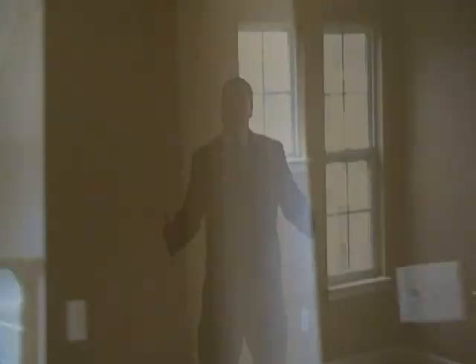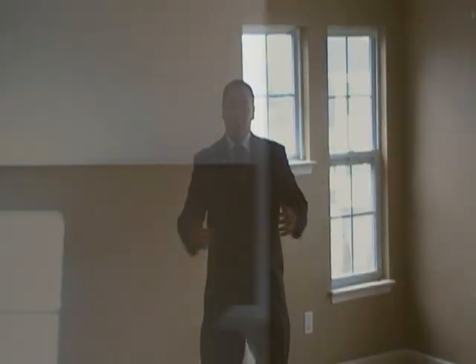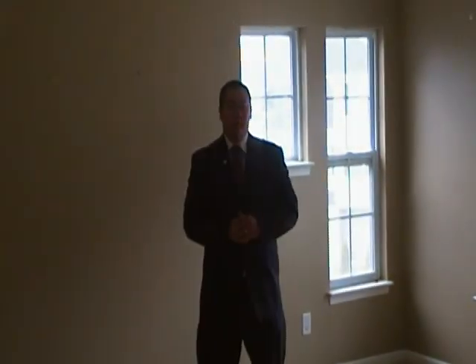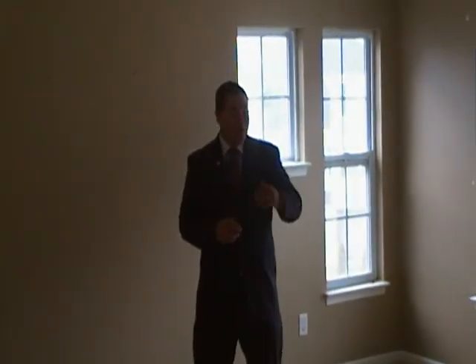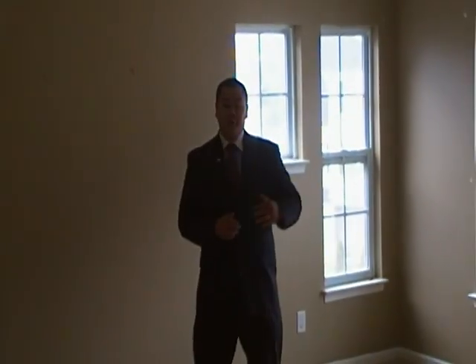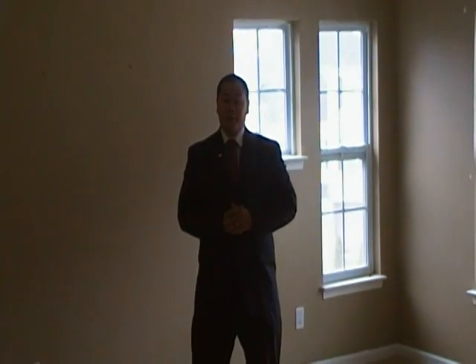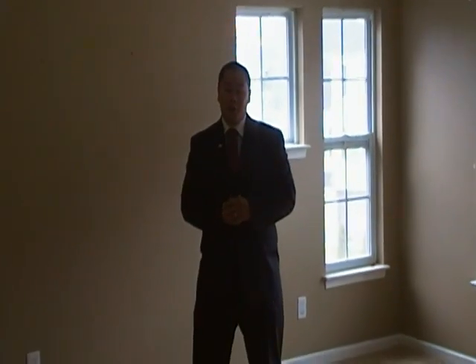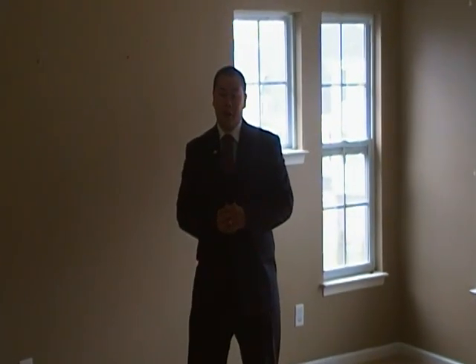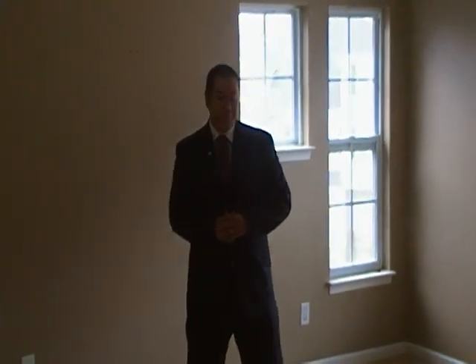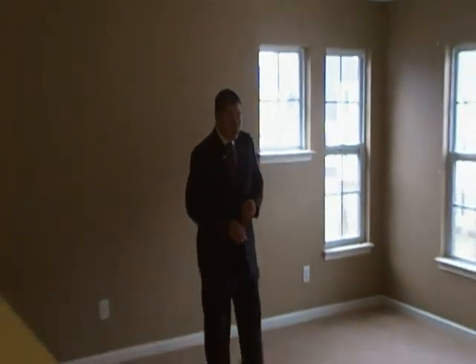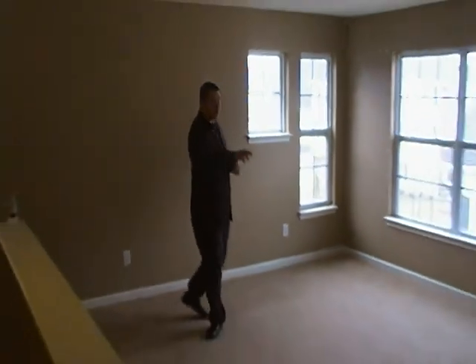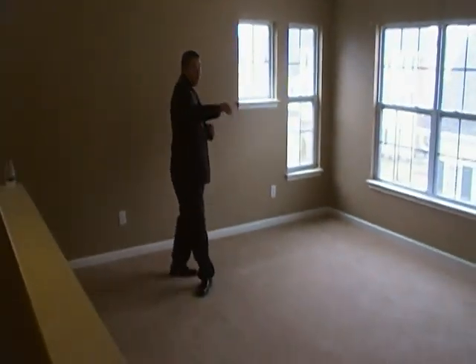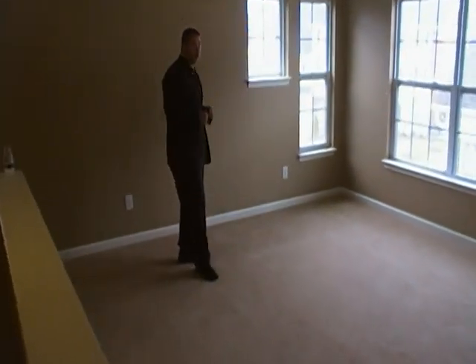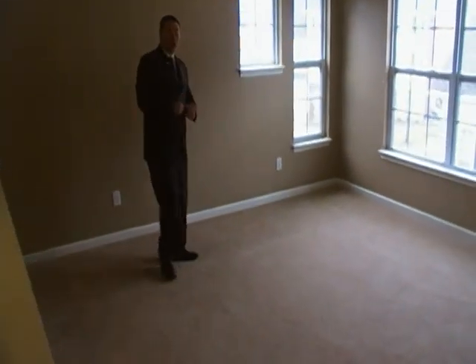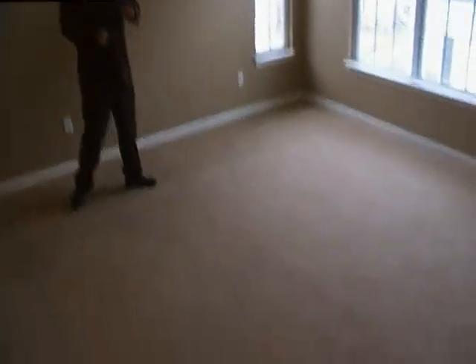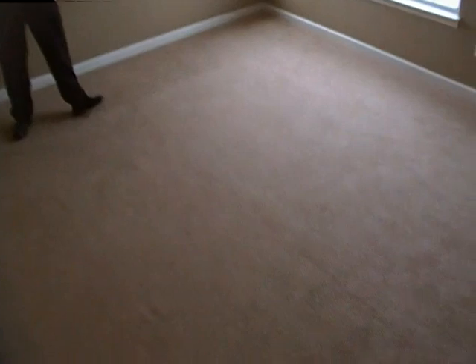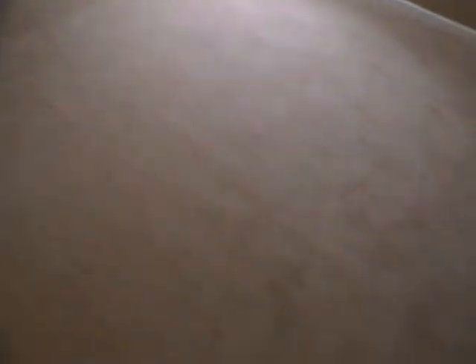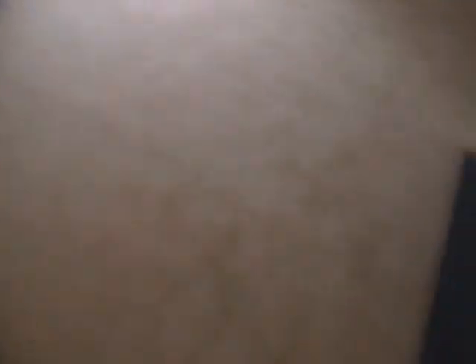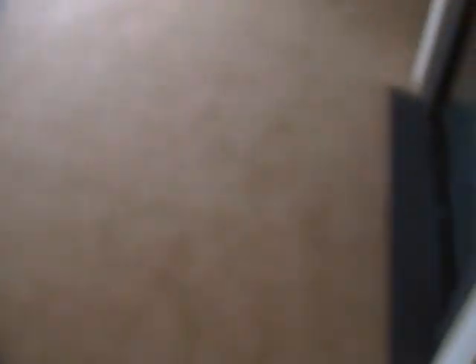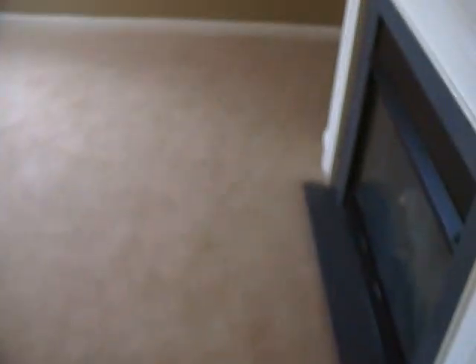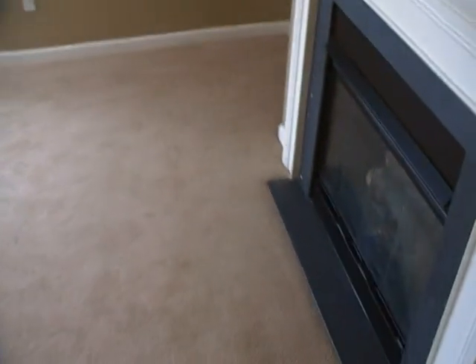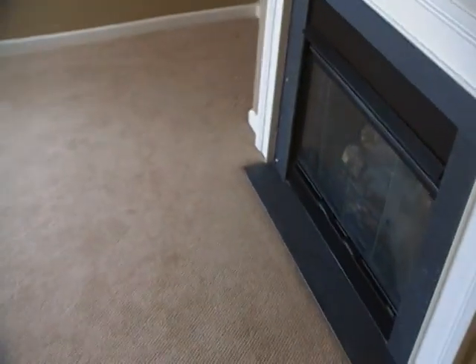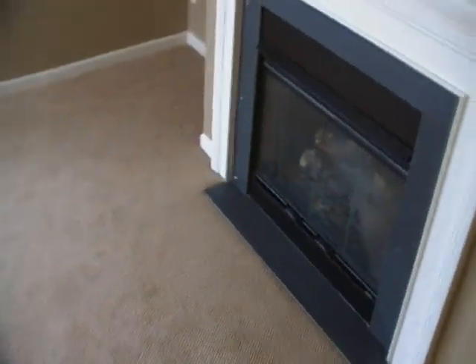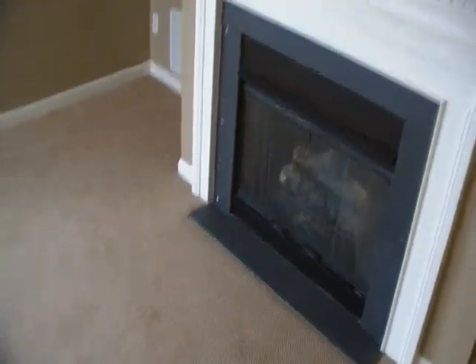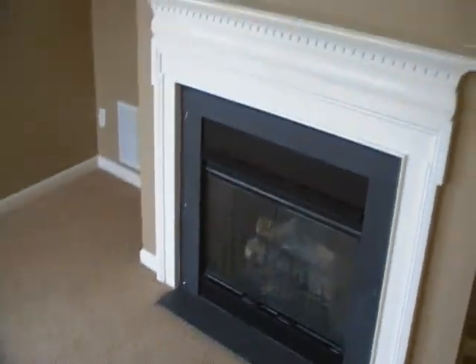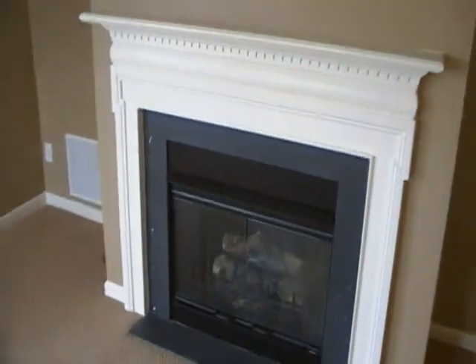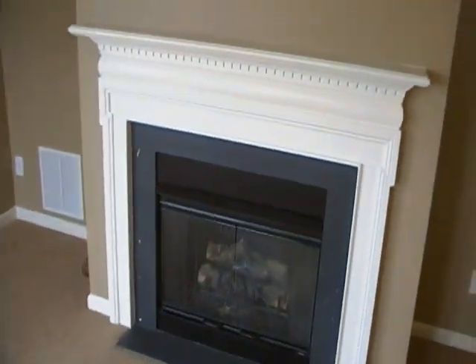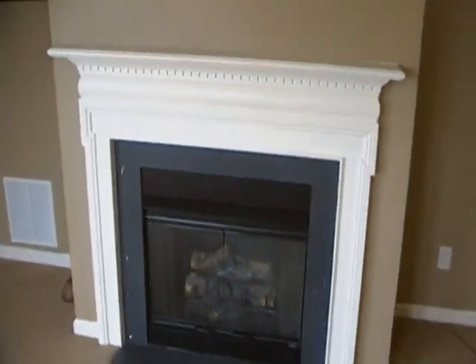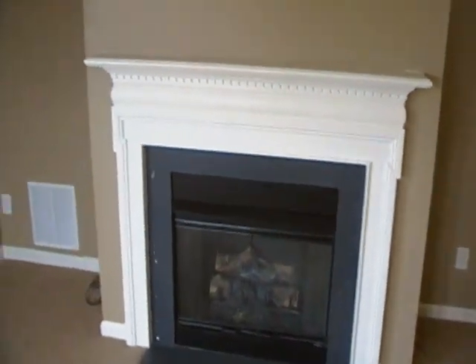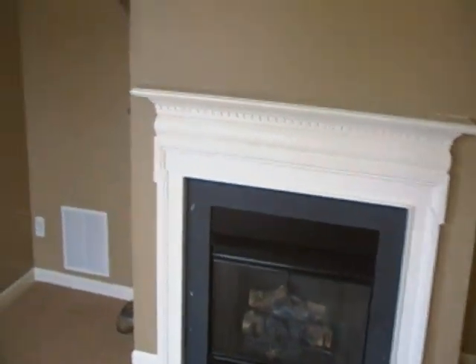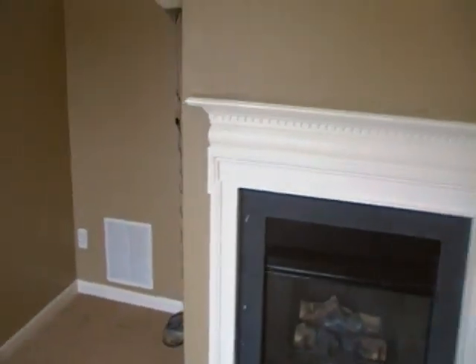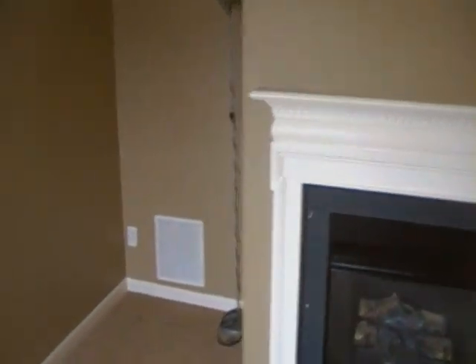All right, we're in the upper-level family room right now. To your right, you have a gas fireplace. And since this is an end unit, you've got all the windows.